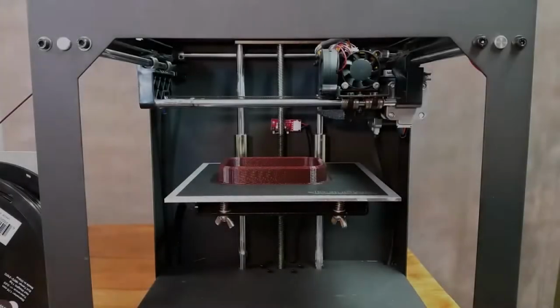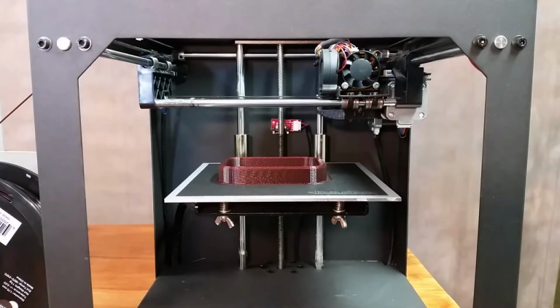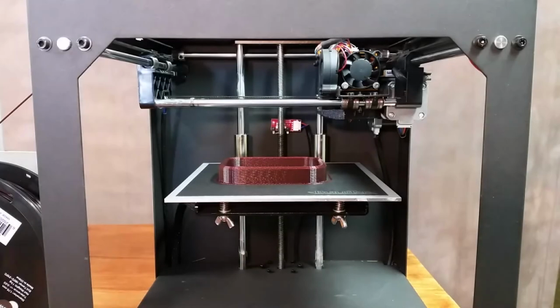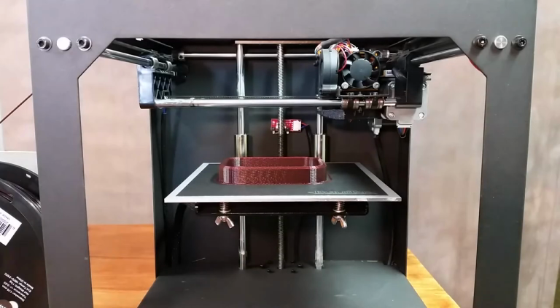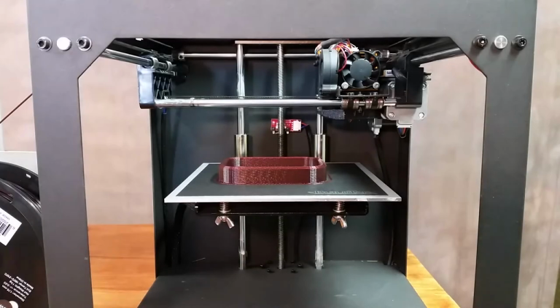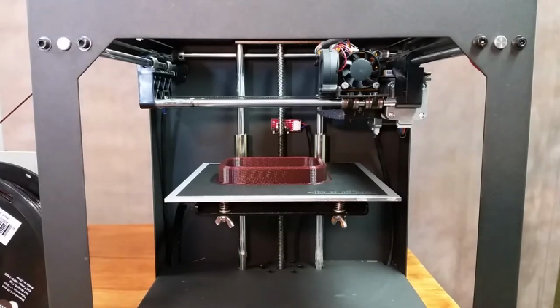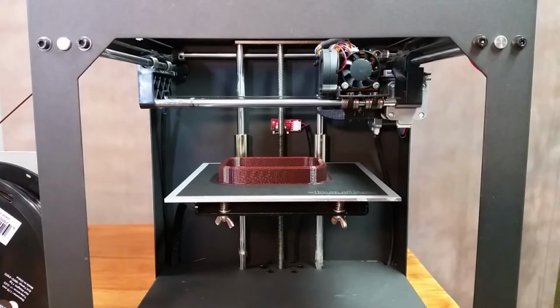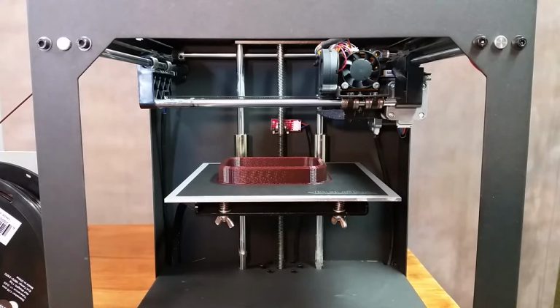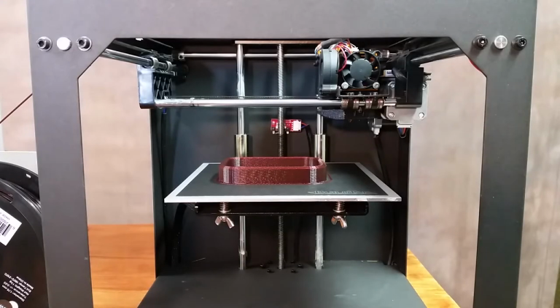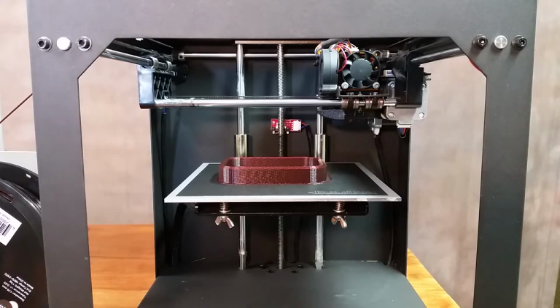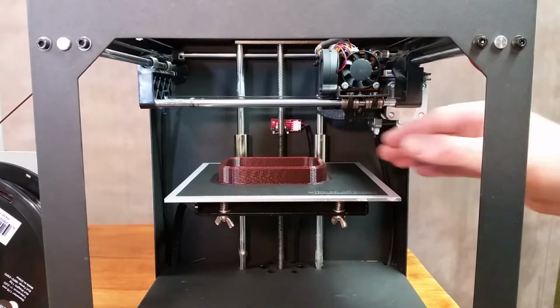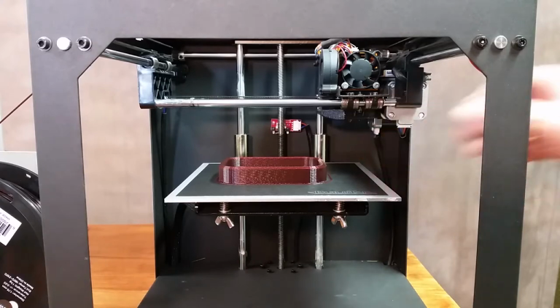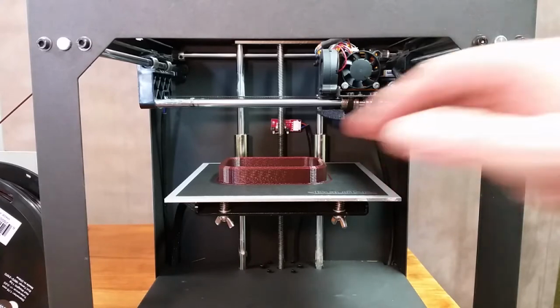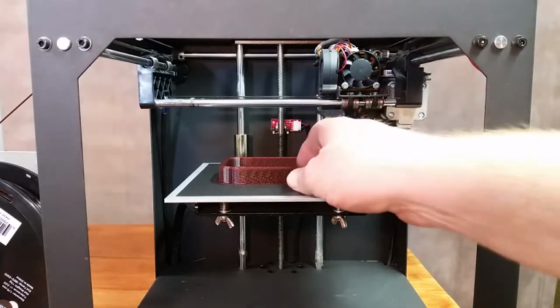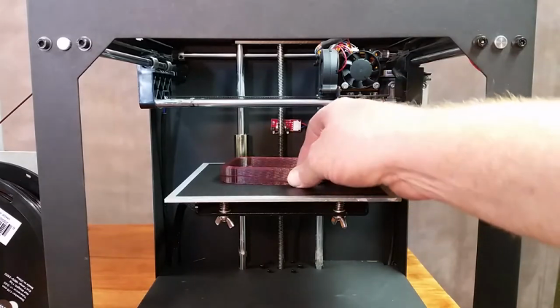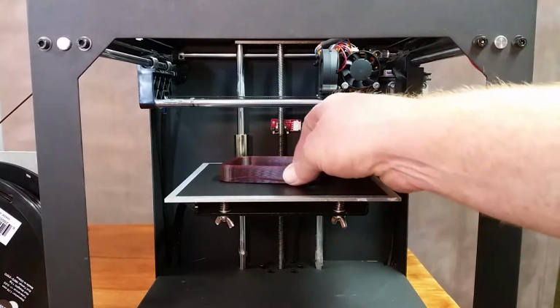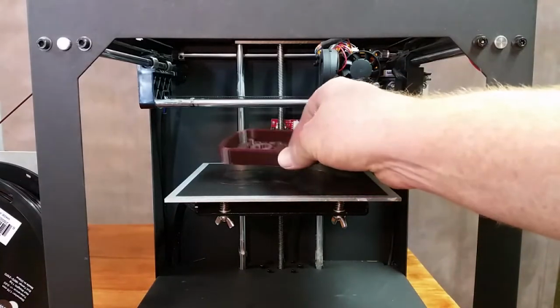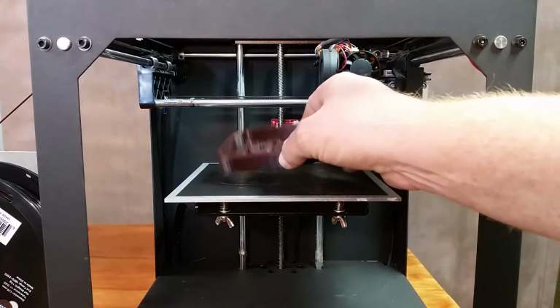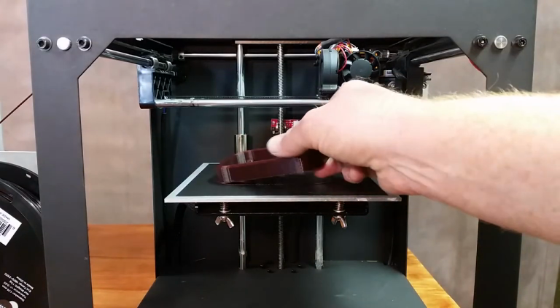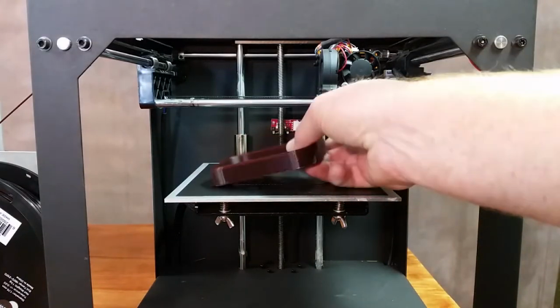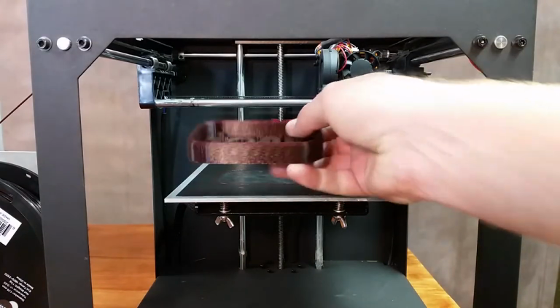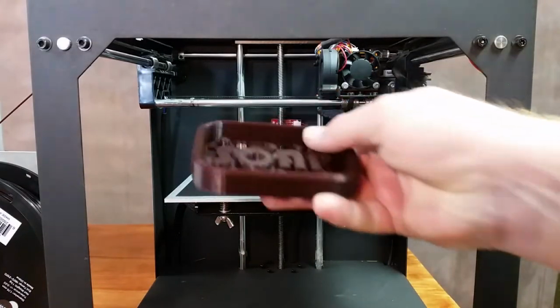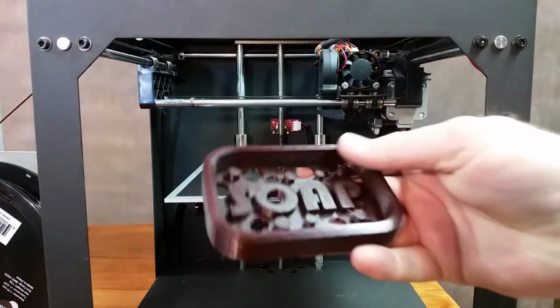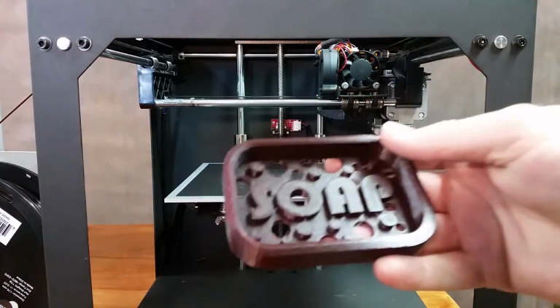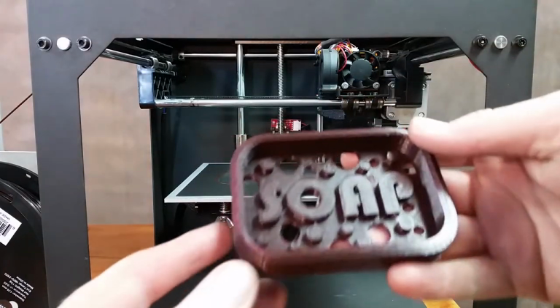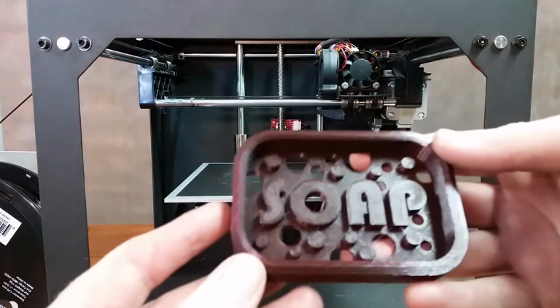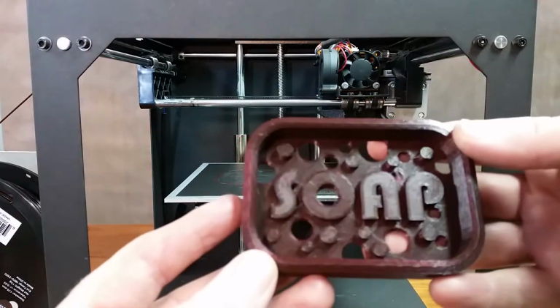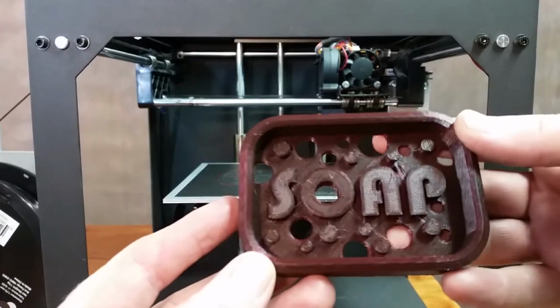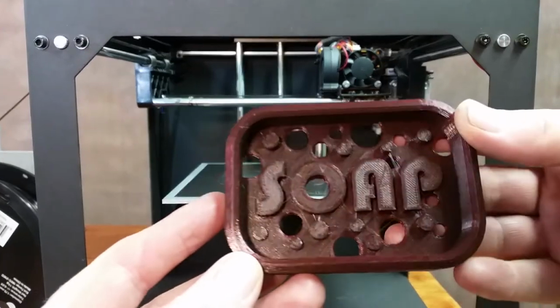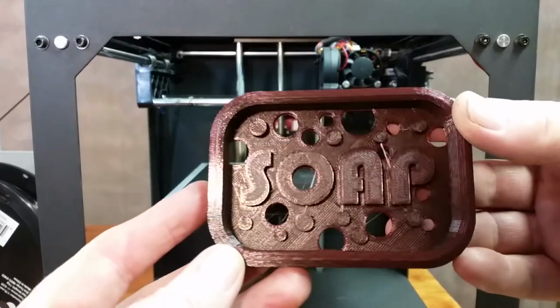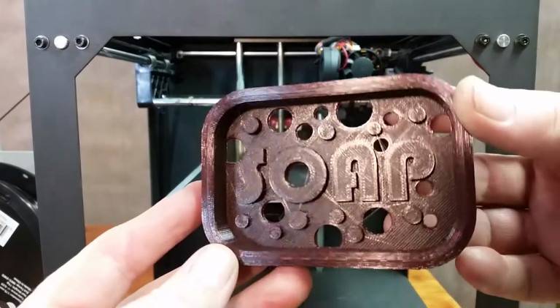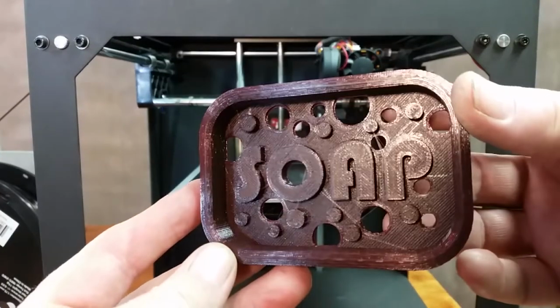Okay, so that was three hours and 35 minutes. I already took it loose with the spatula and it turned out pretty good.